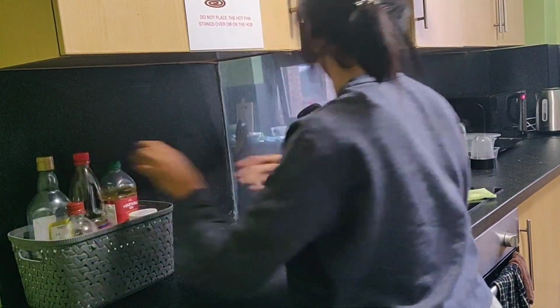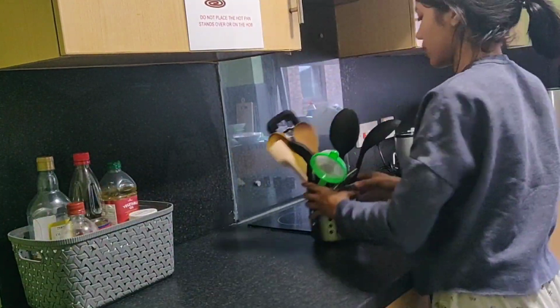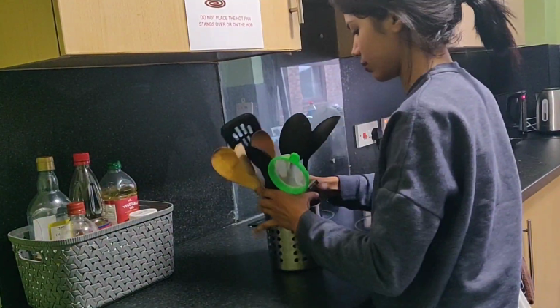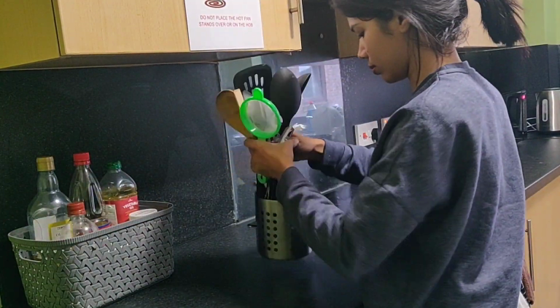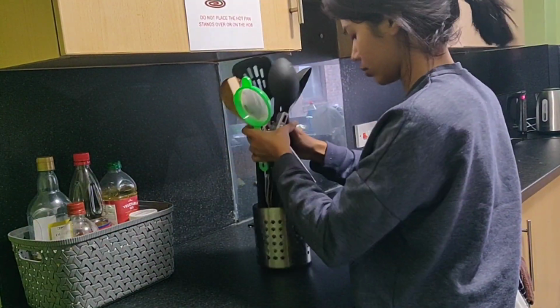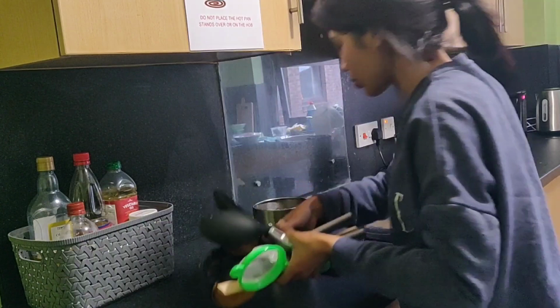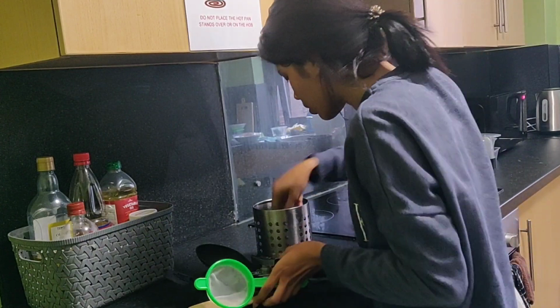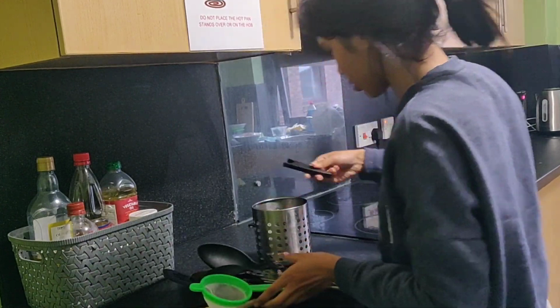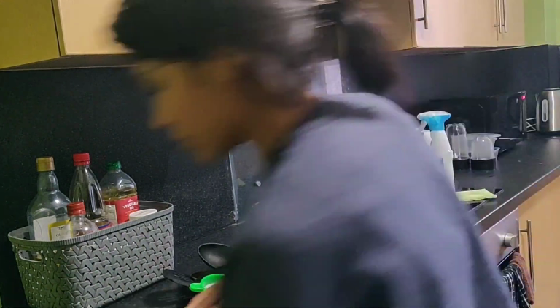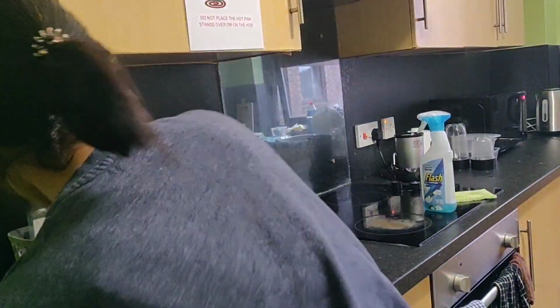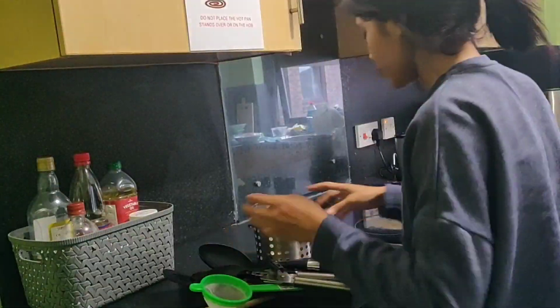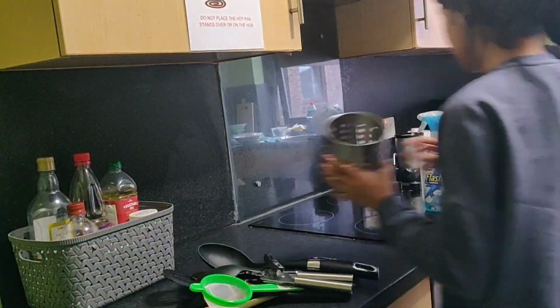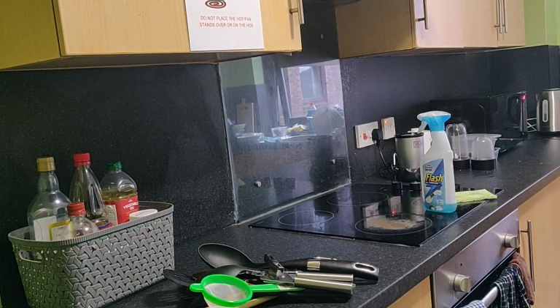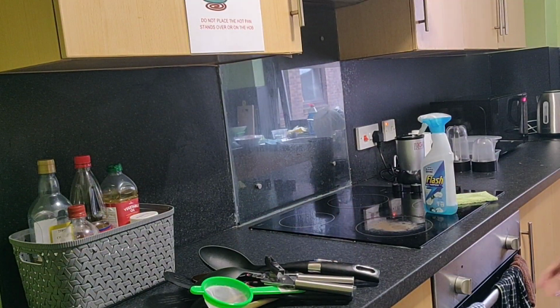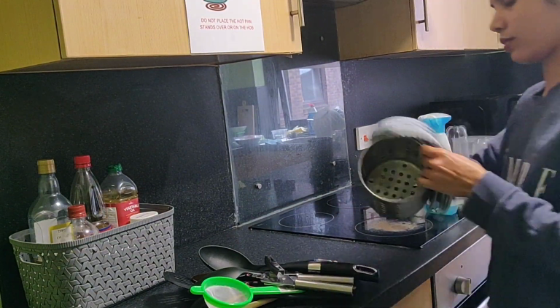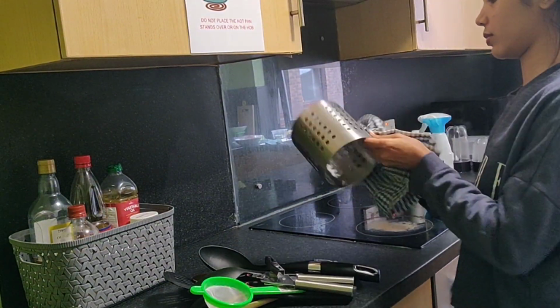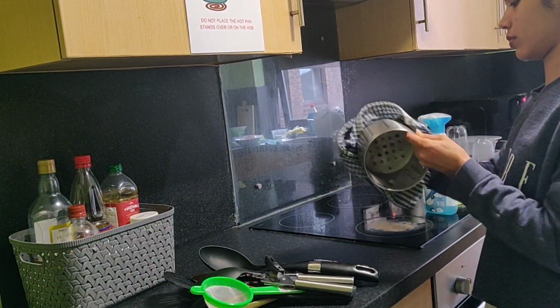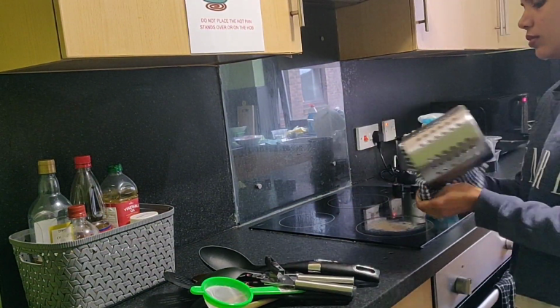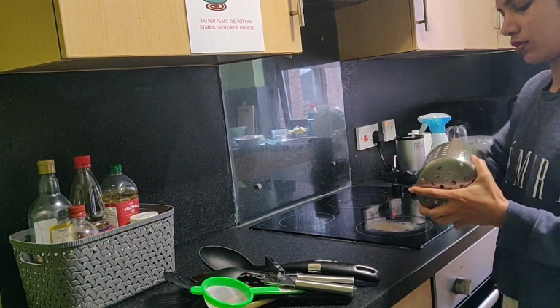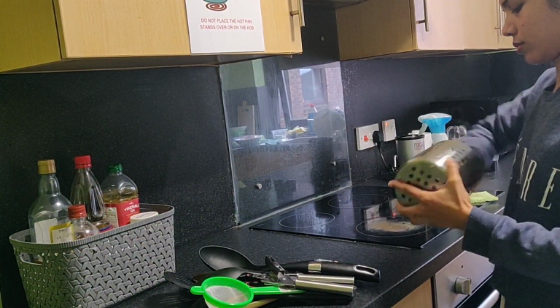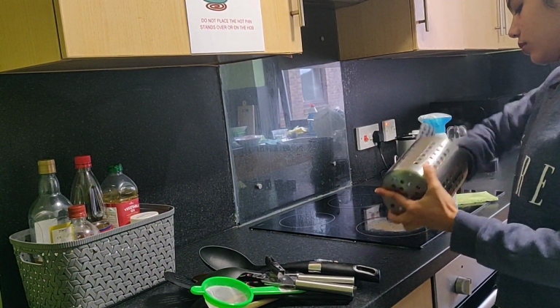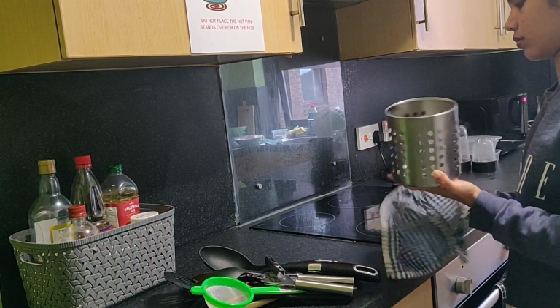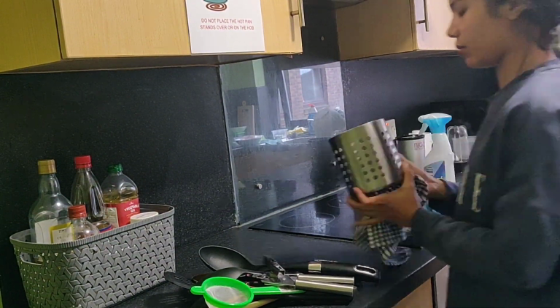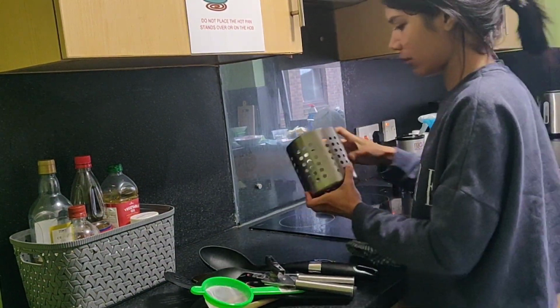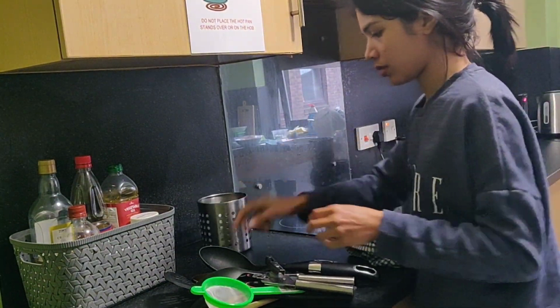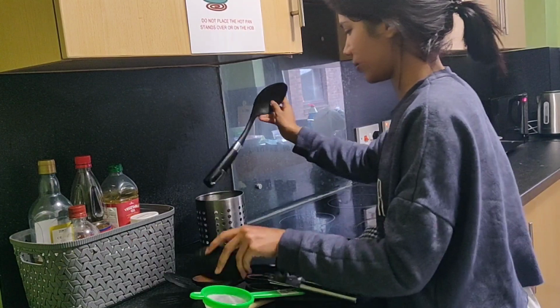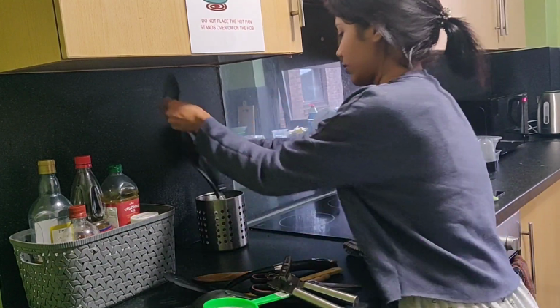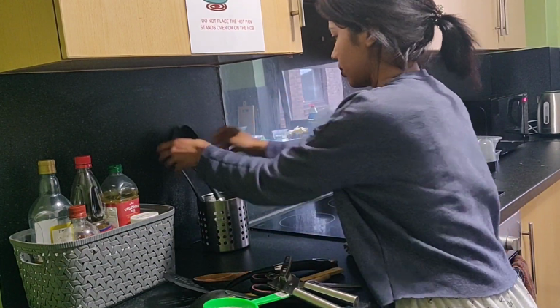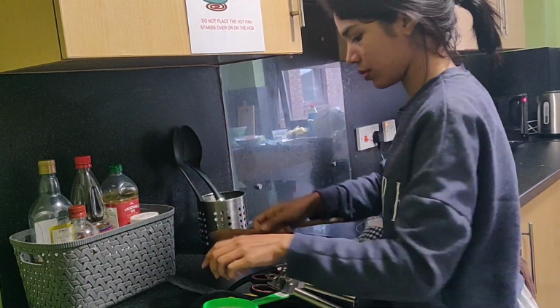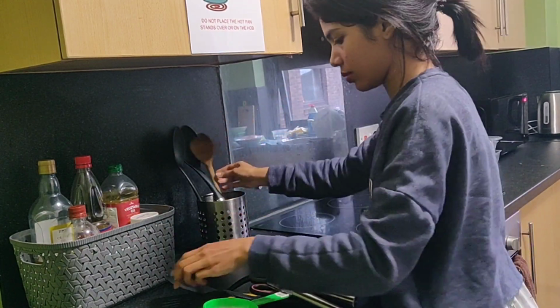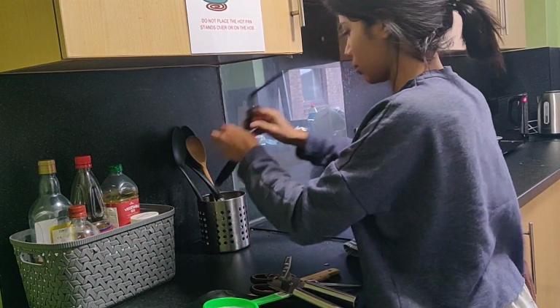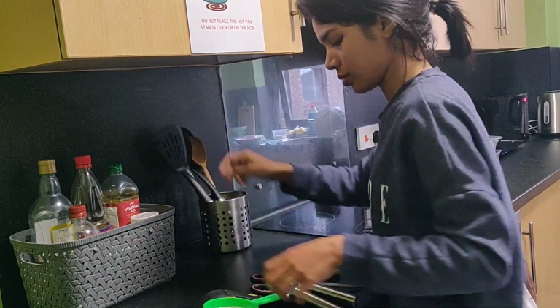I also washed the spatula holder and put back only the required spatulas that we use for everyday cooking.